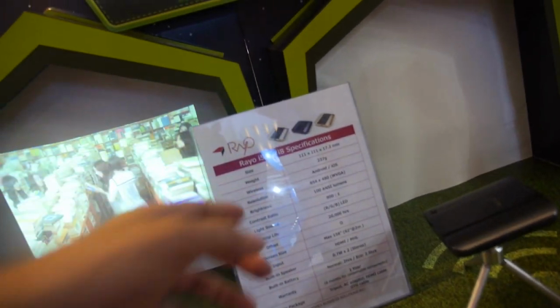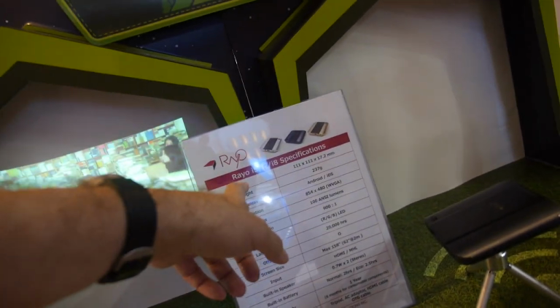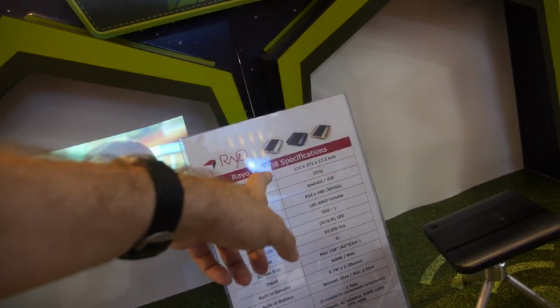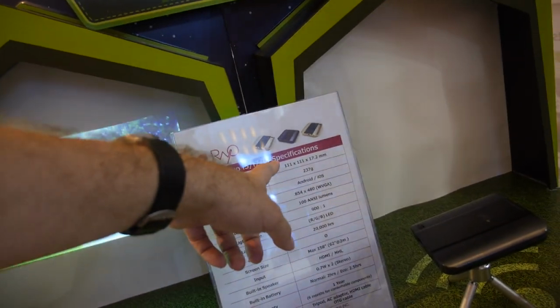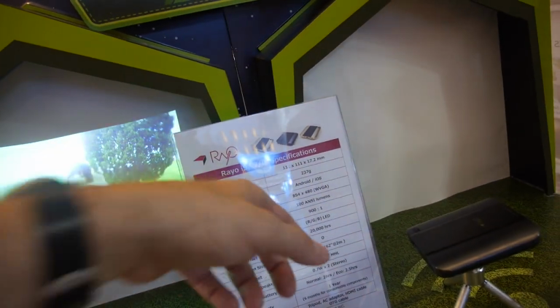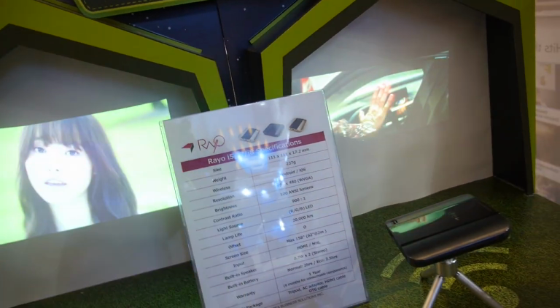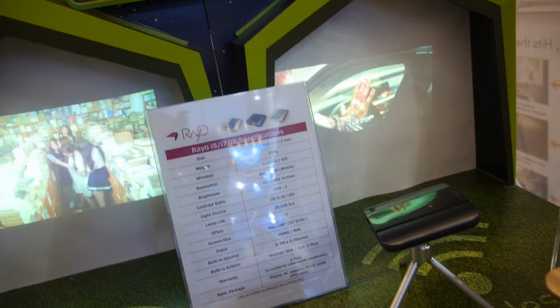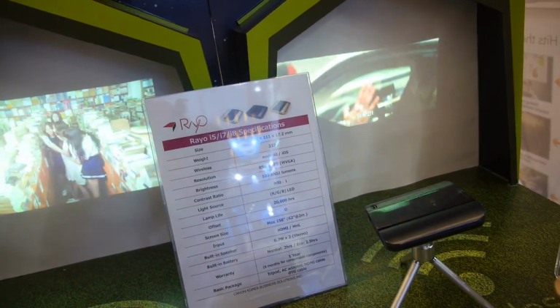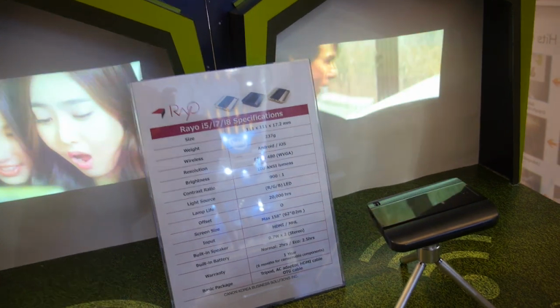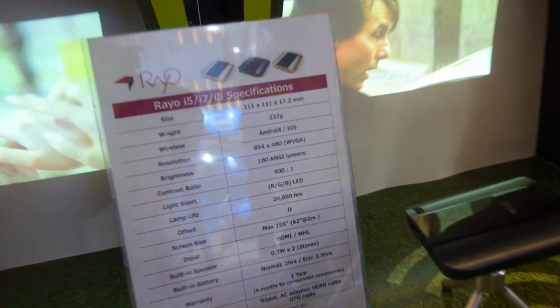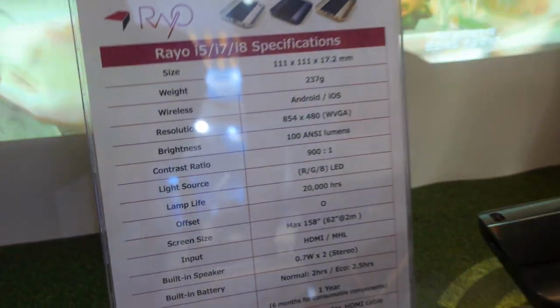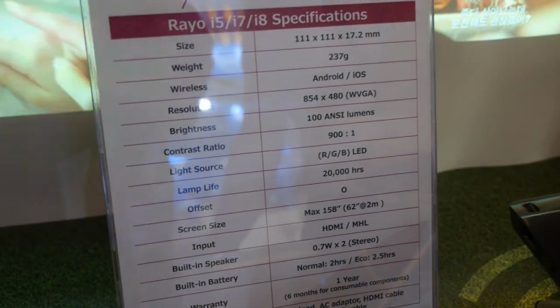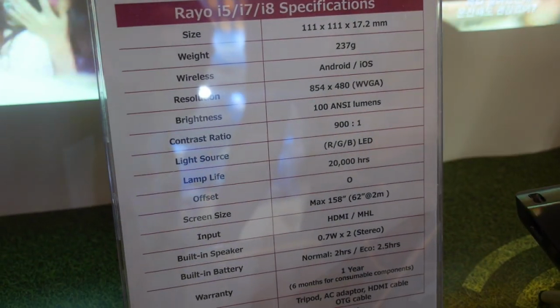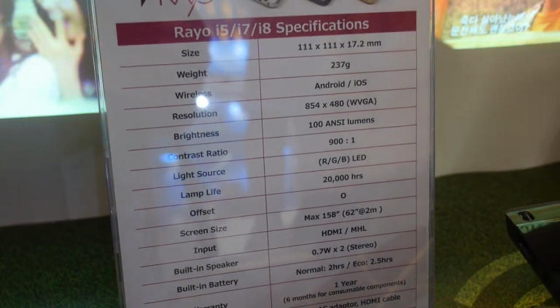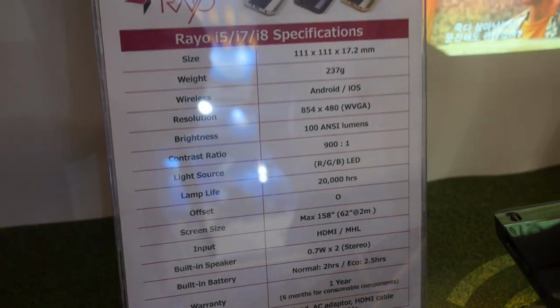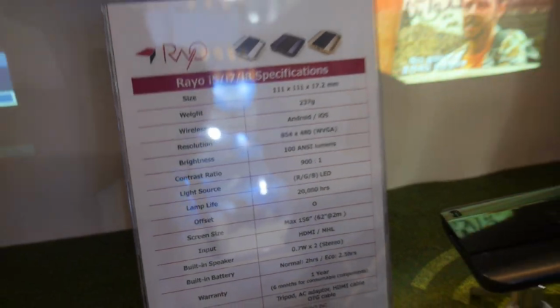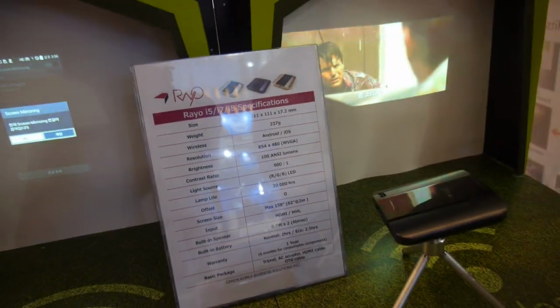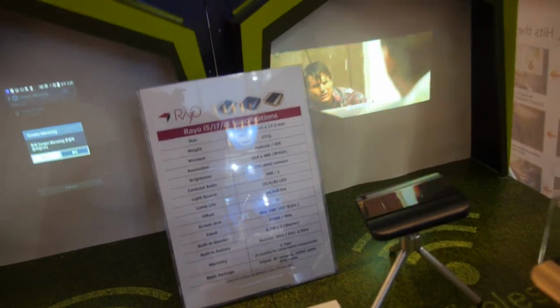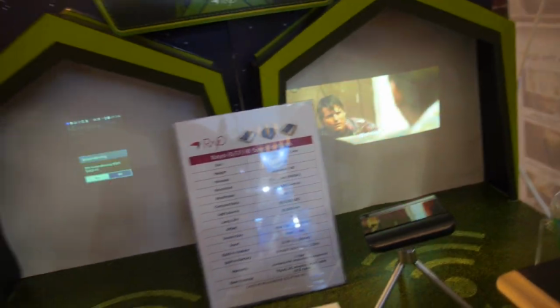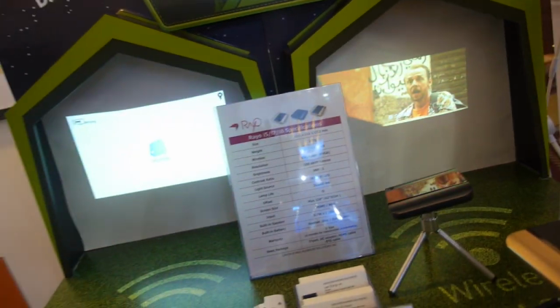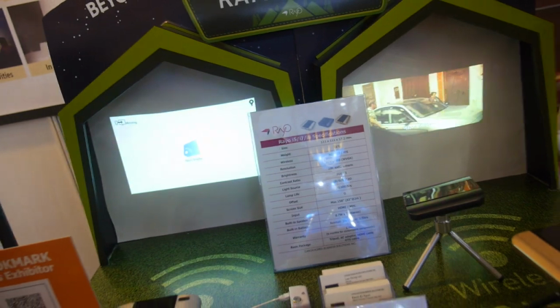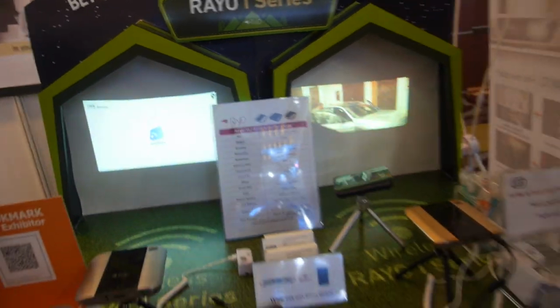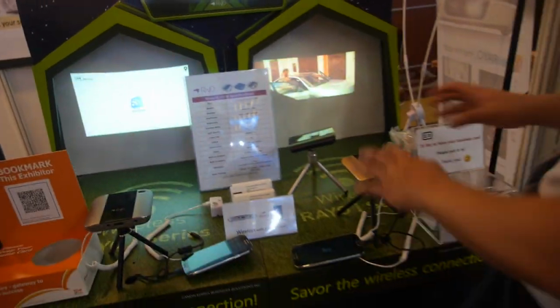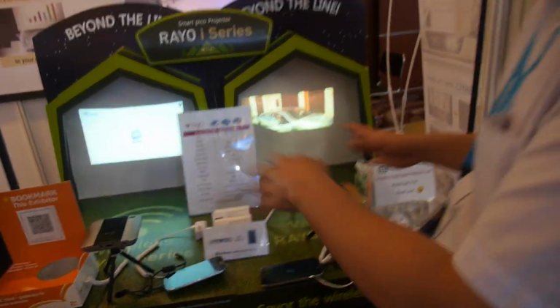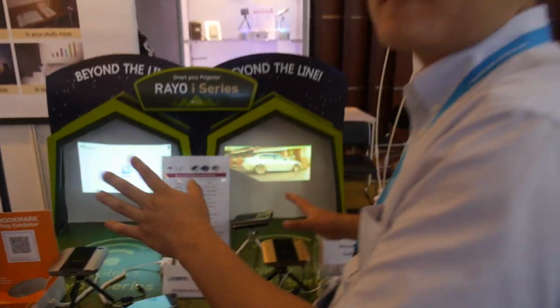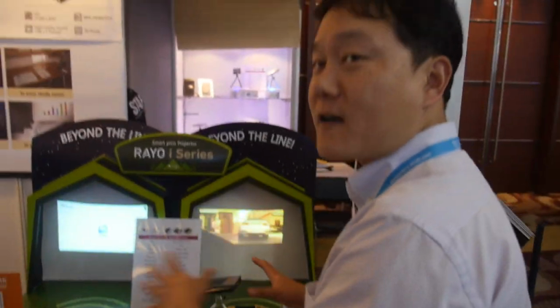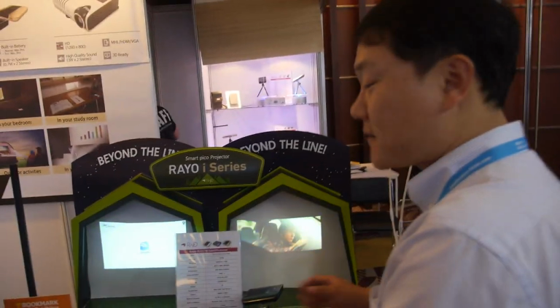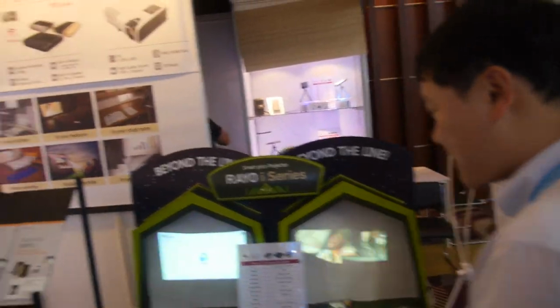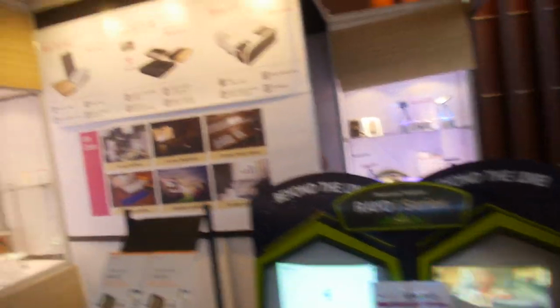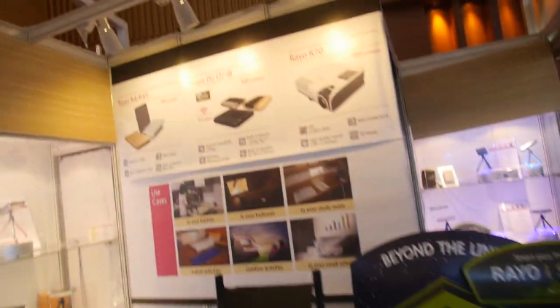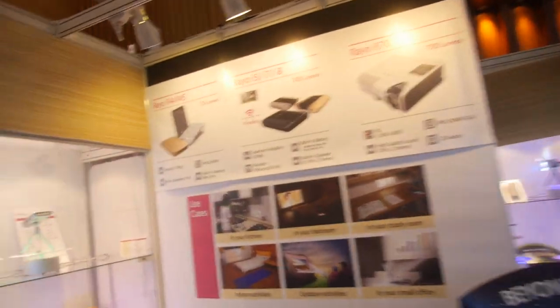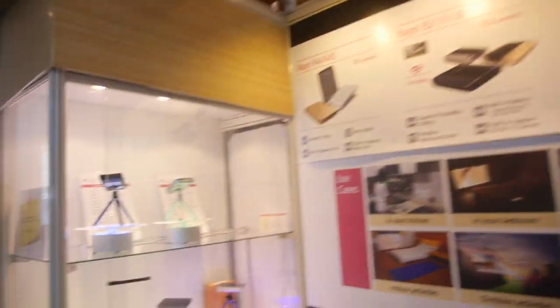What are i5, i7, i8? Those are the model names. They can do different lumens or different resolution? Just color — the color is different. And you have all of these.